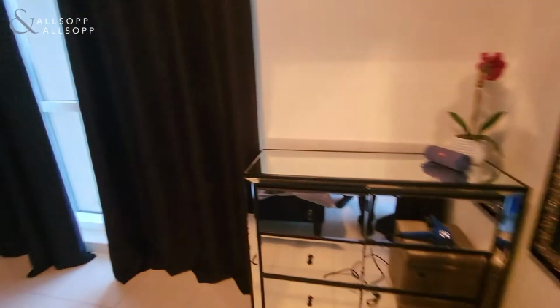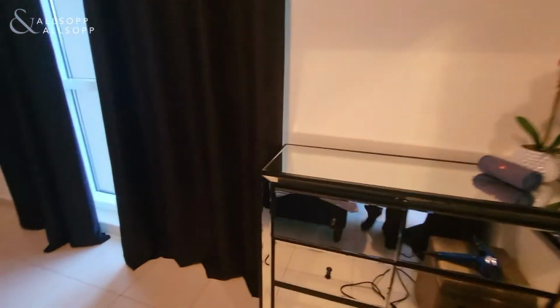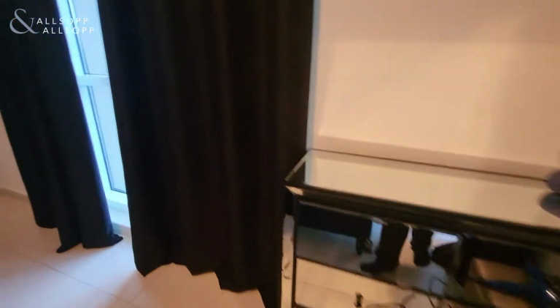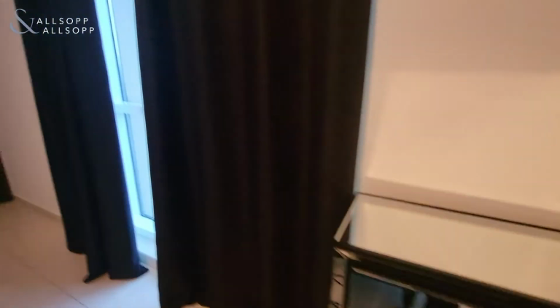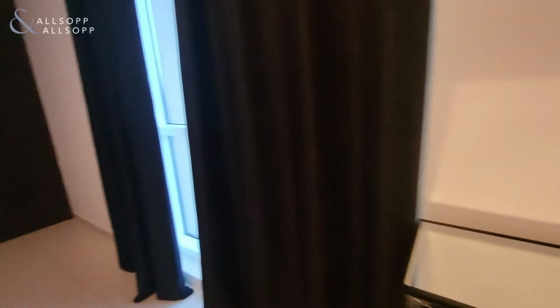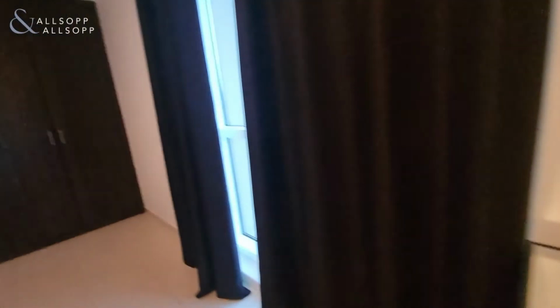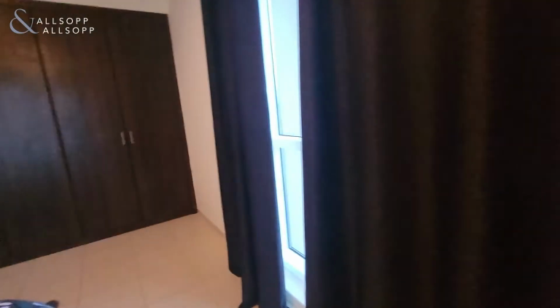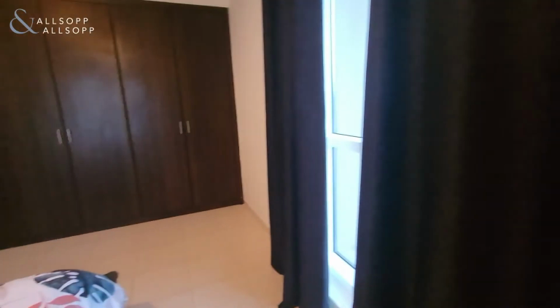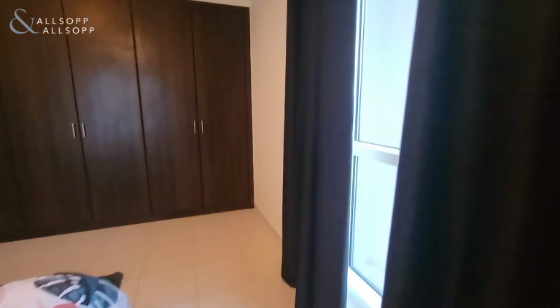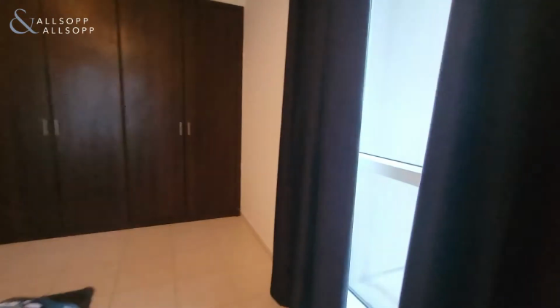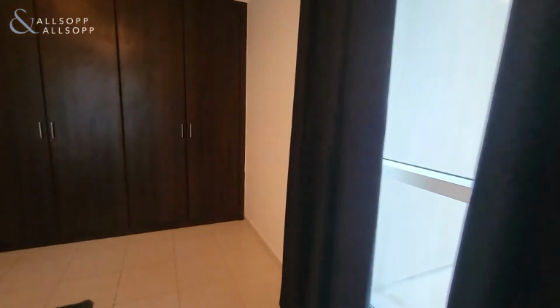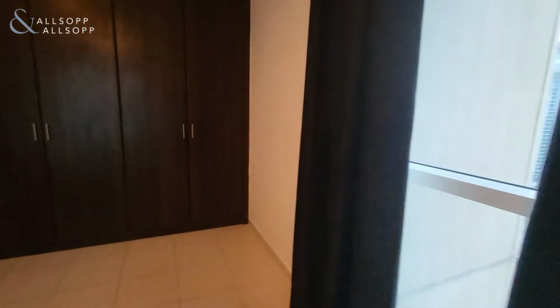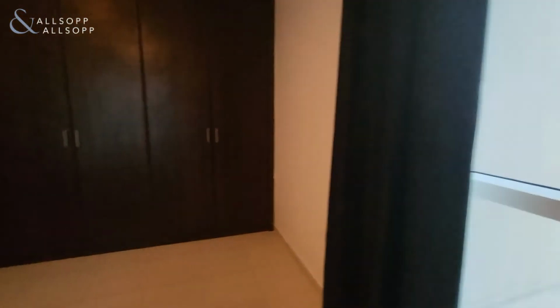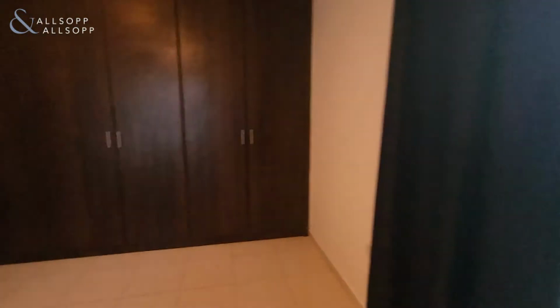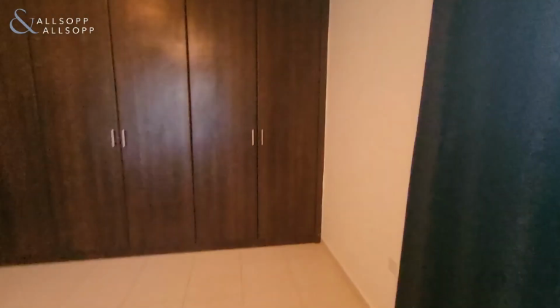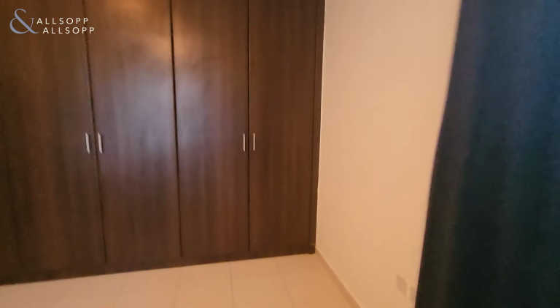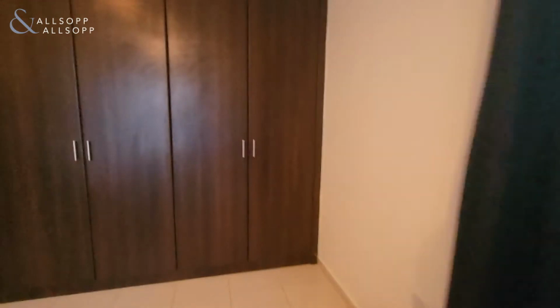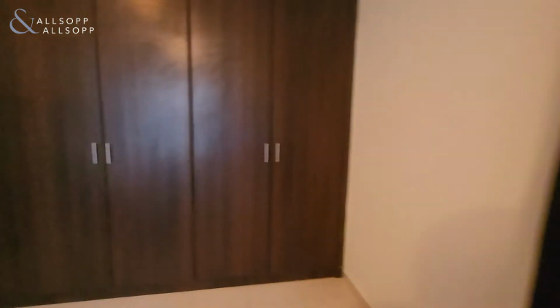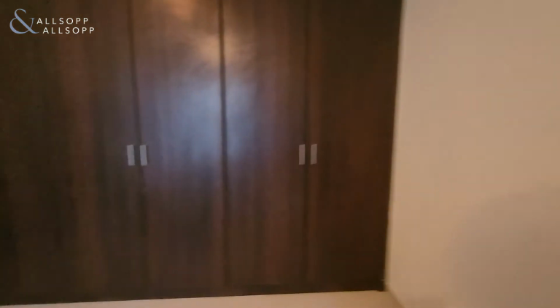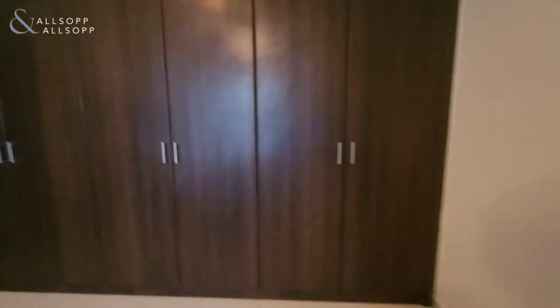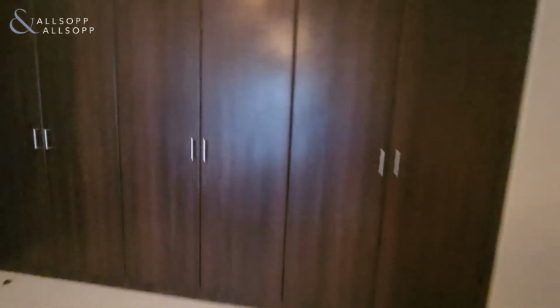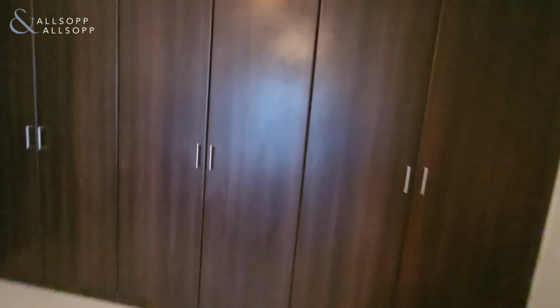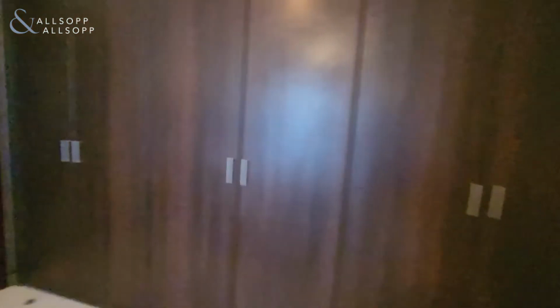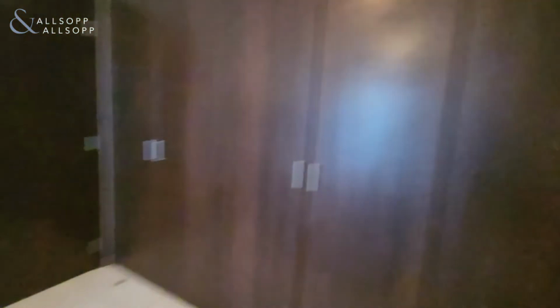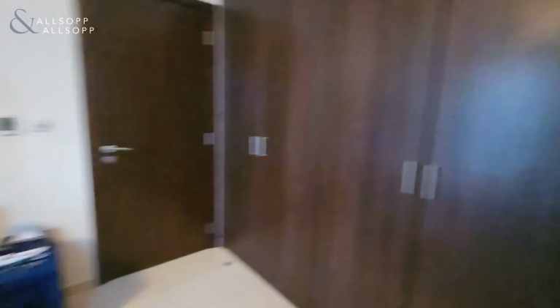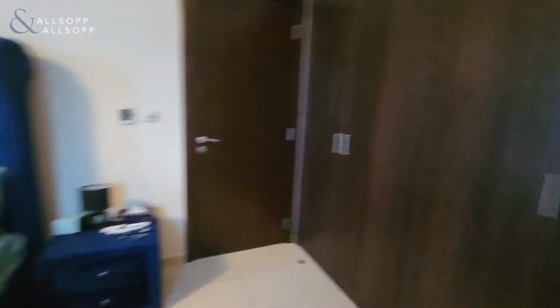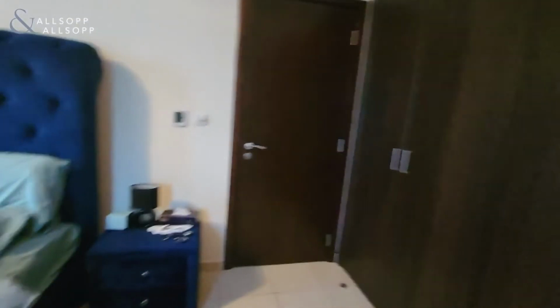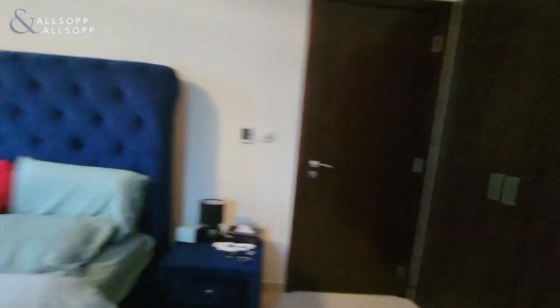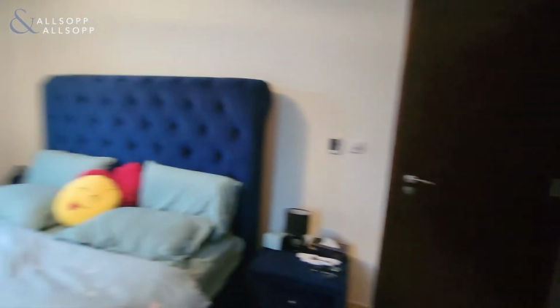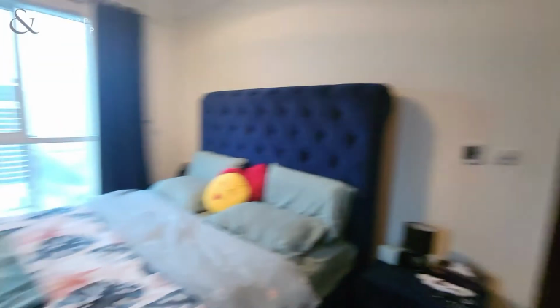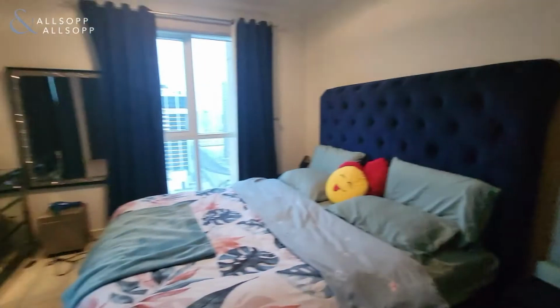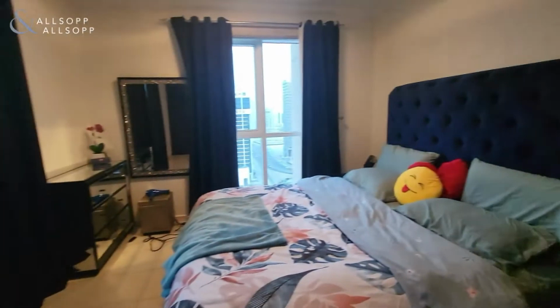Thank you very much for watching. For more information, please contact myself, David, broker at Allsop and Allsop, on +971 58 589 4179. Thank you for watching.